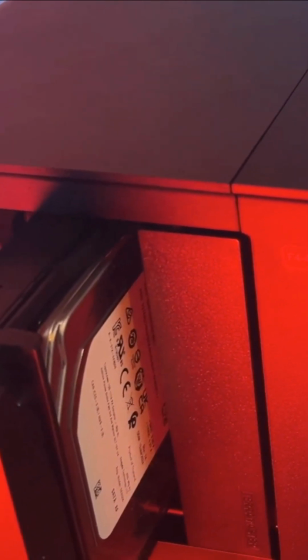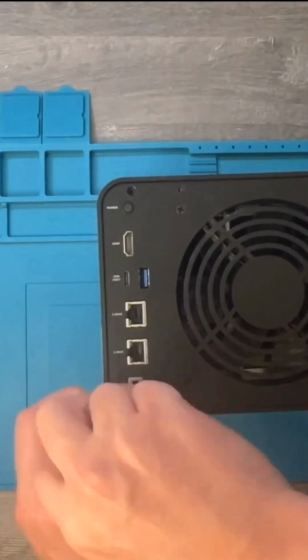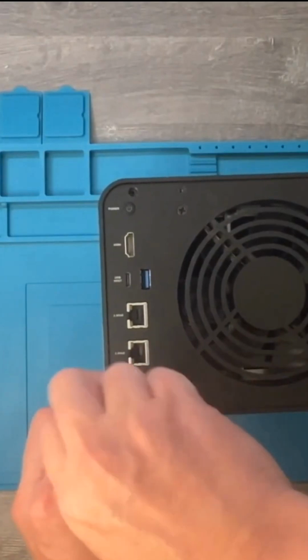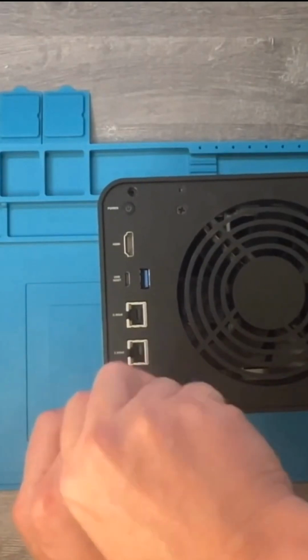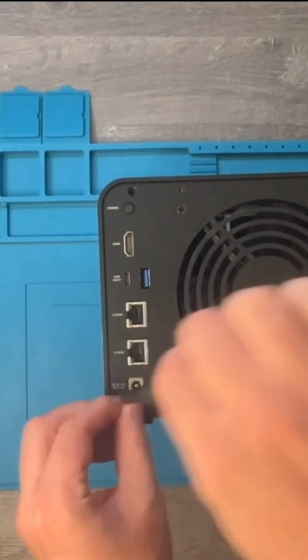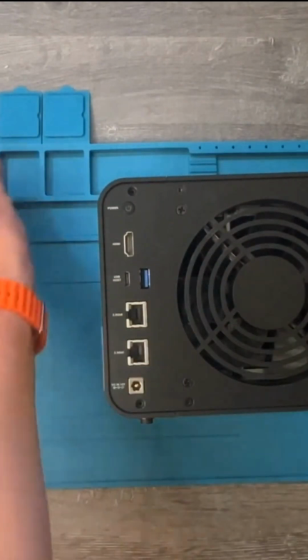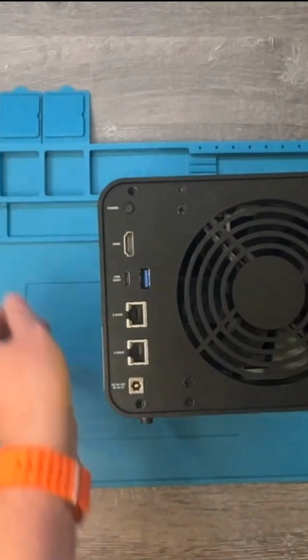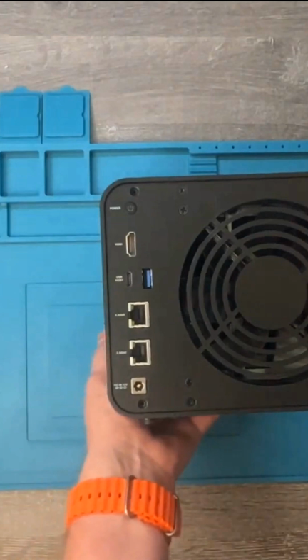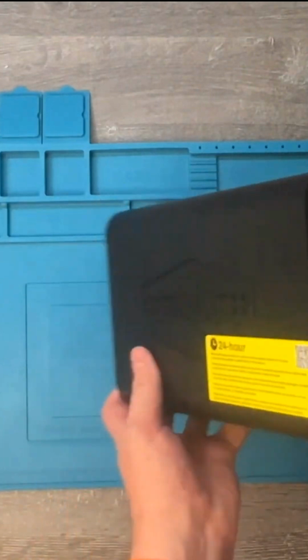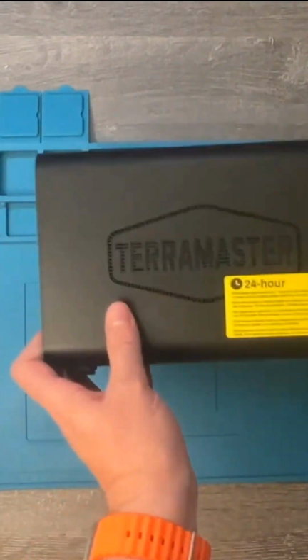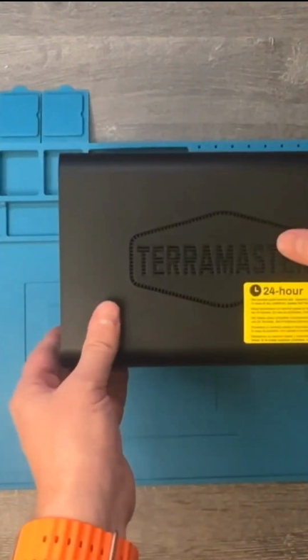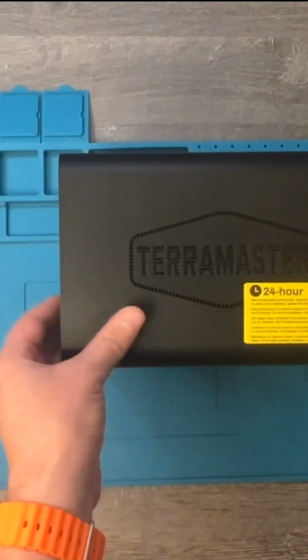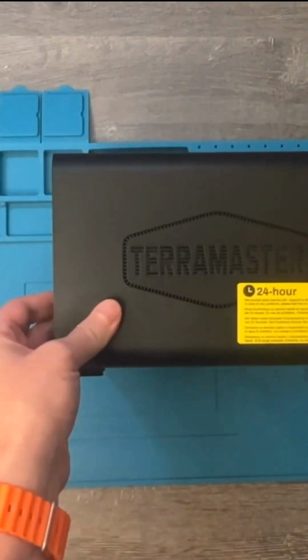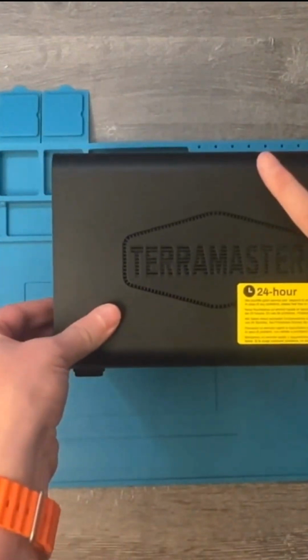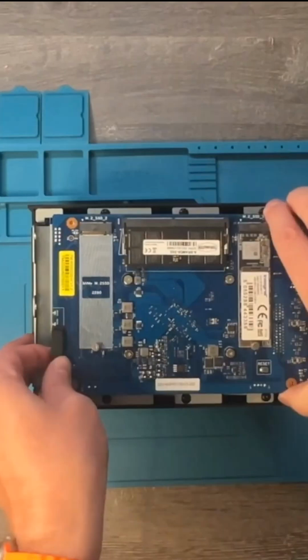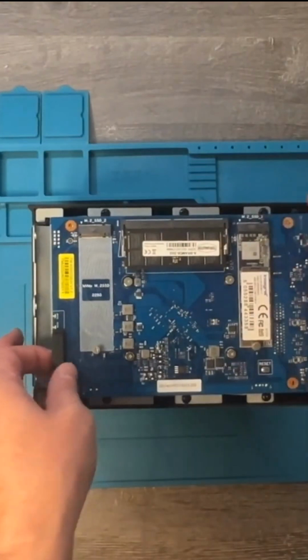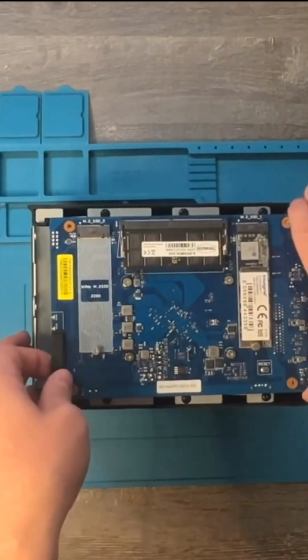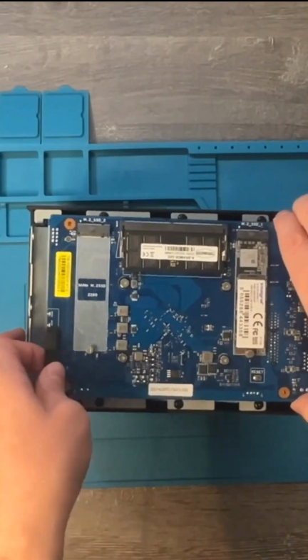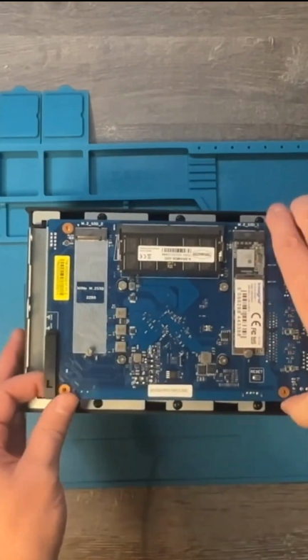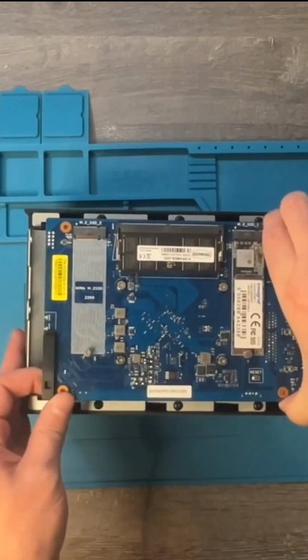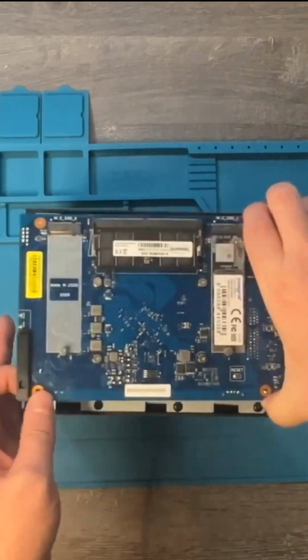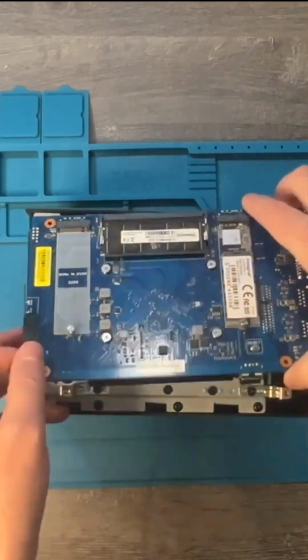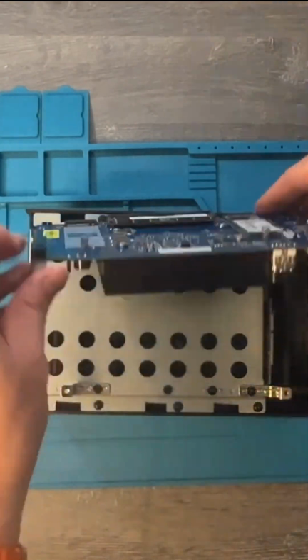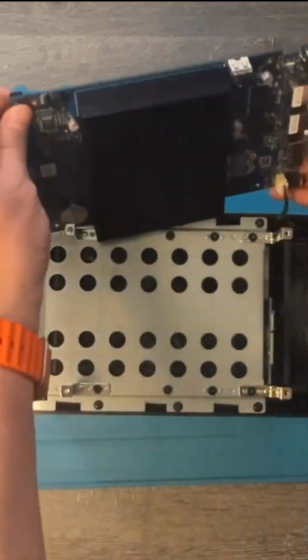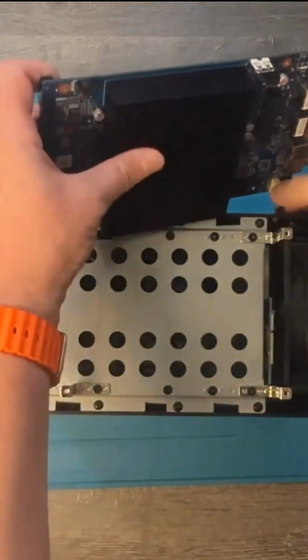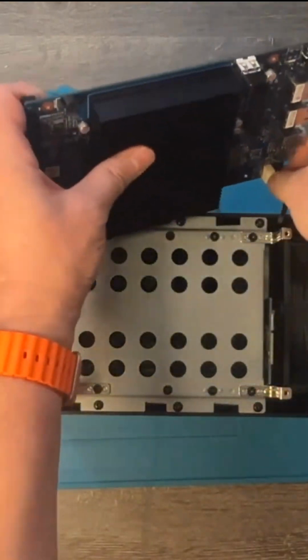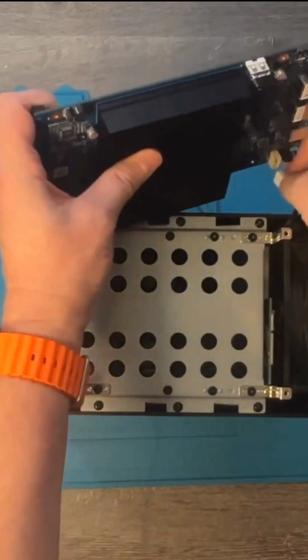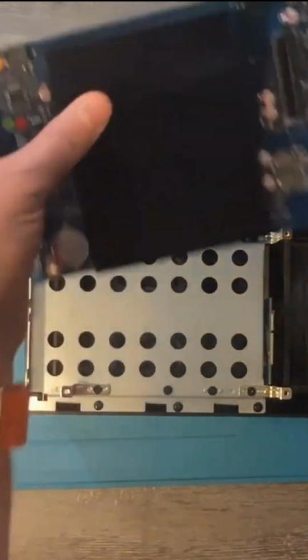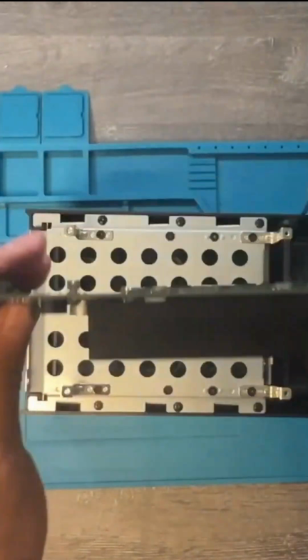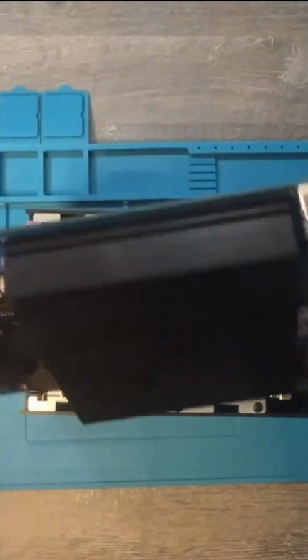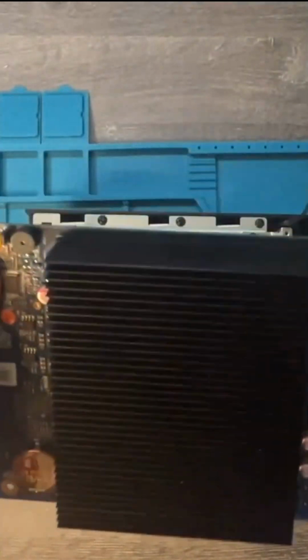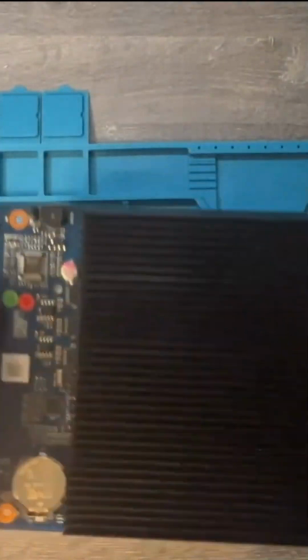It features dual 2.5 GB Ethernet ports, M.2 SSD slots for caching, and support for up to 80 TB of storage.